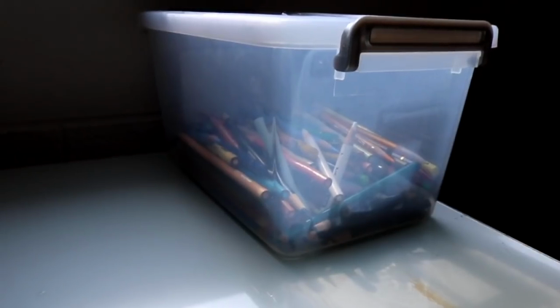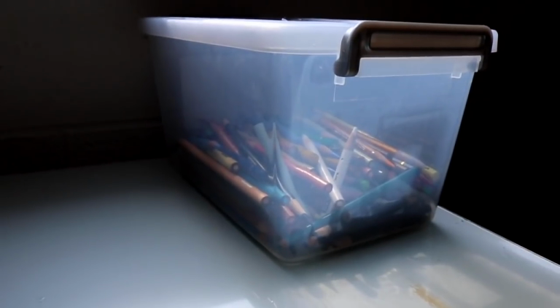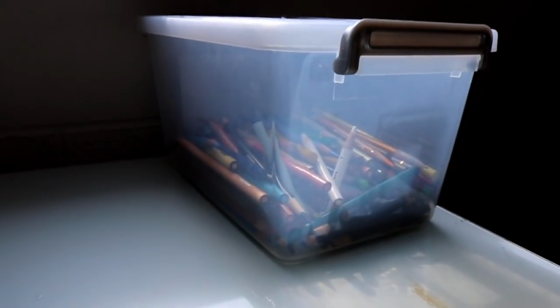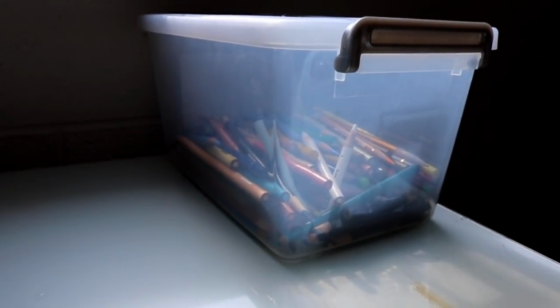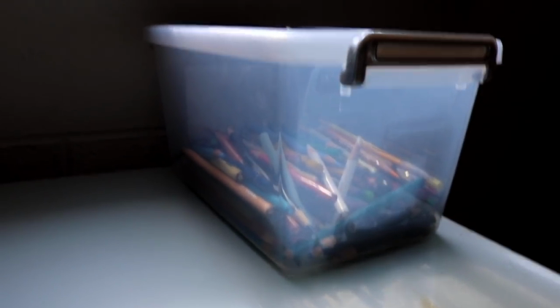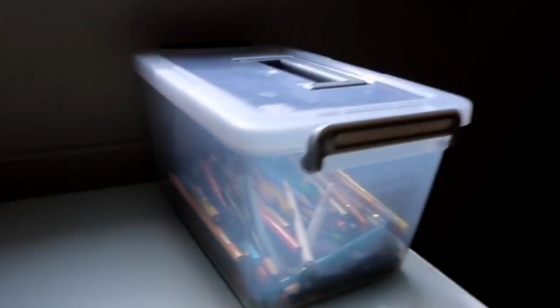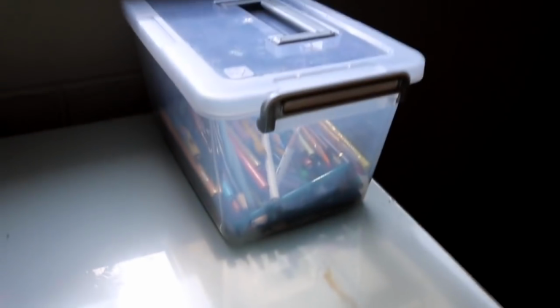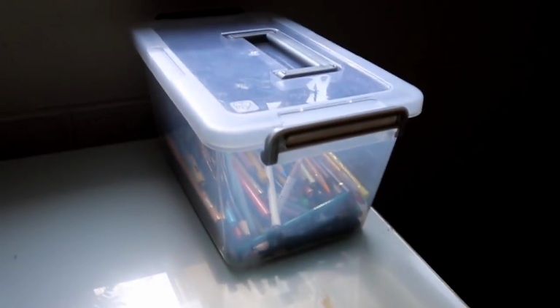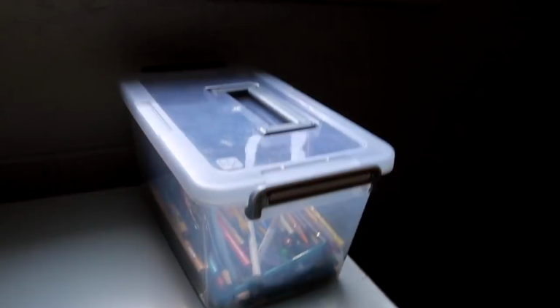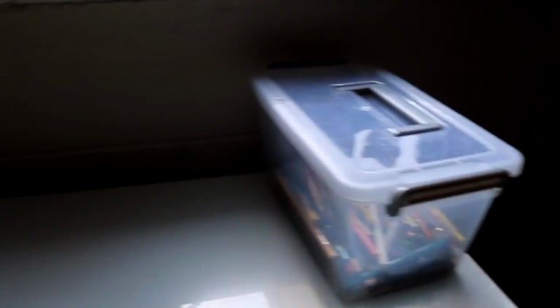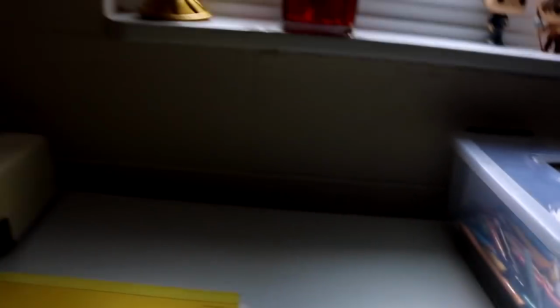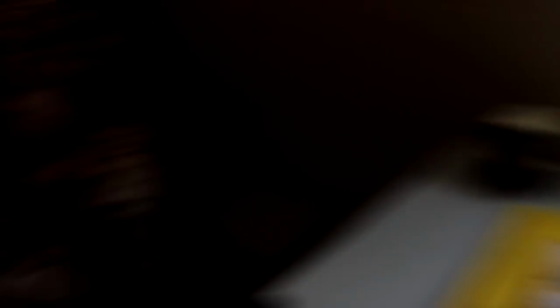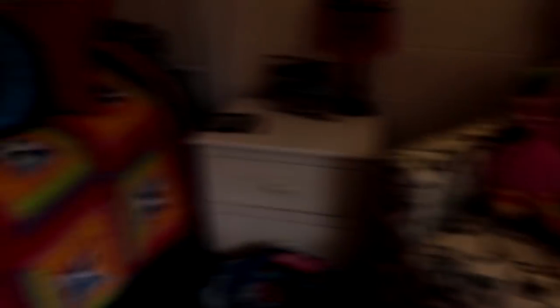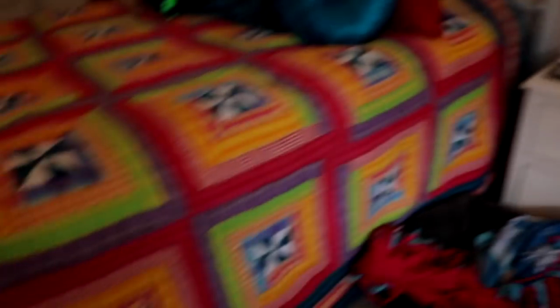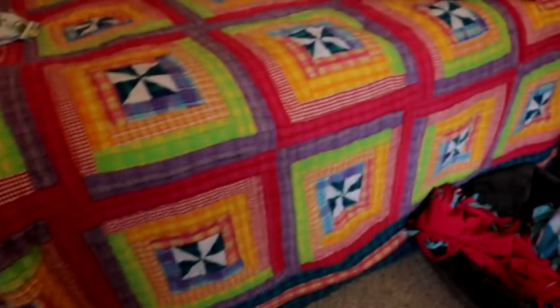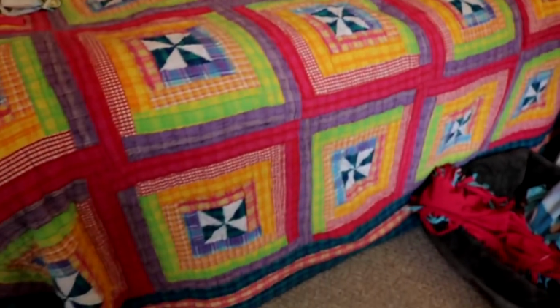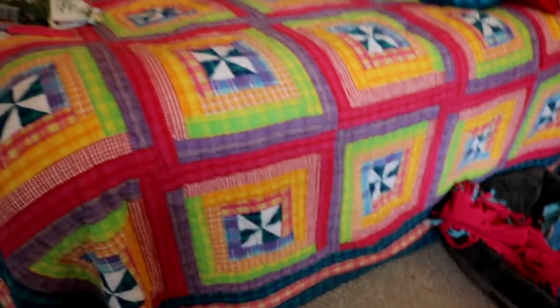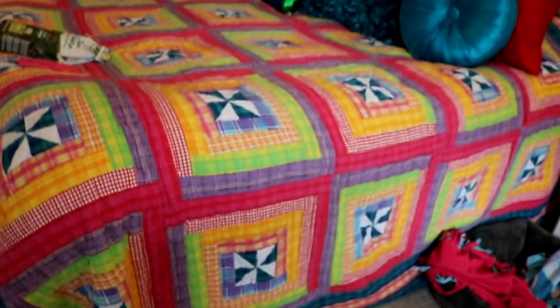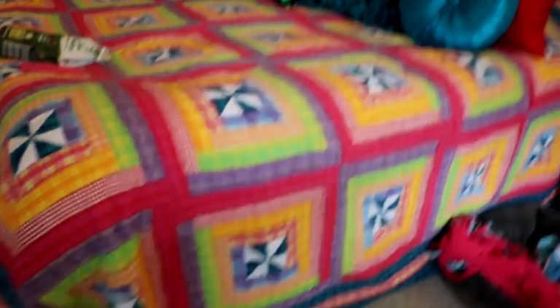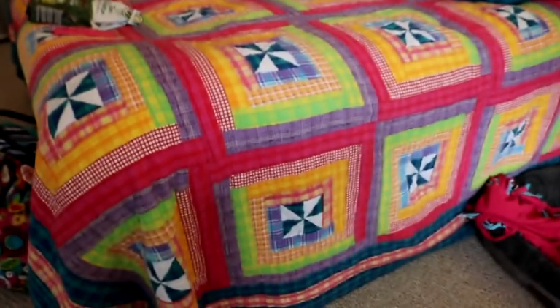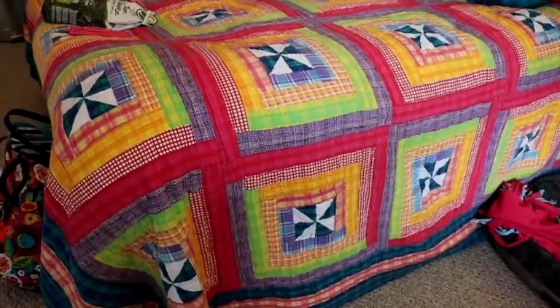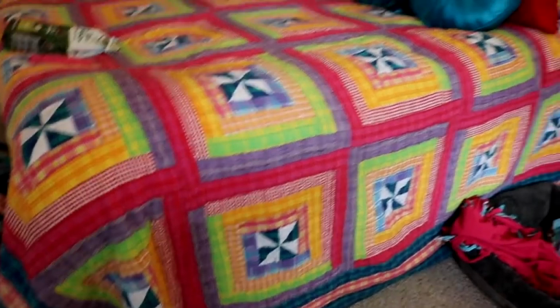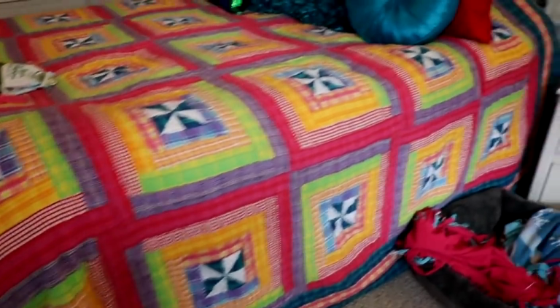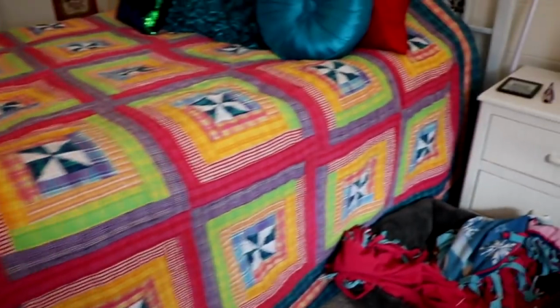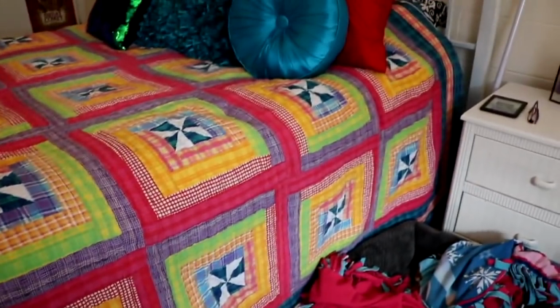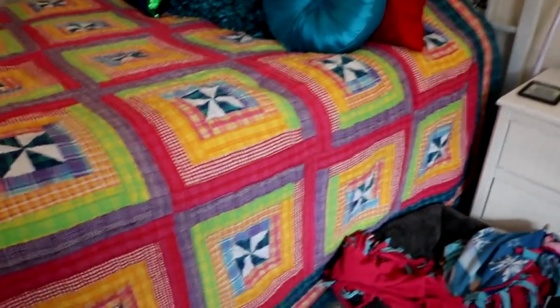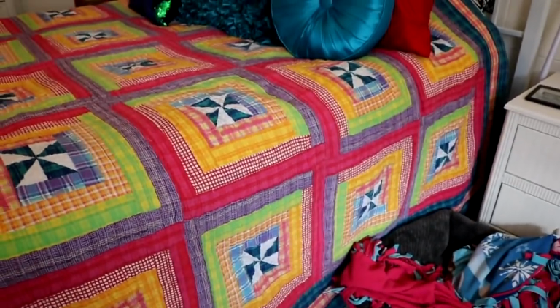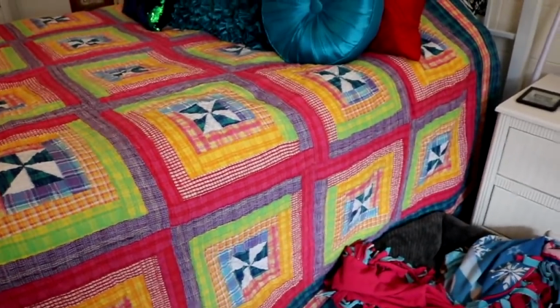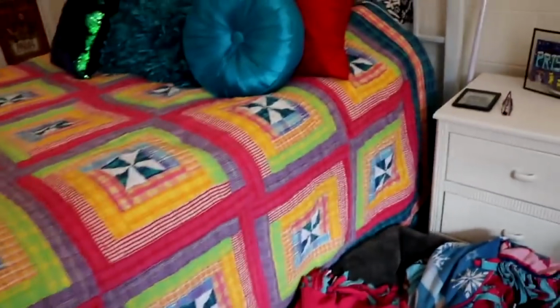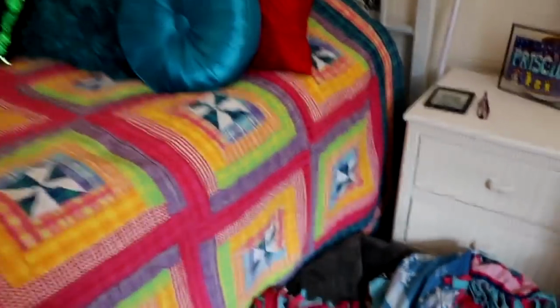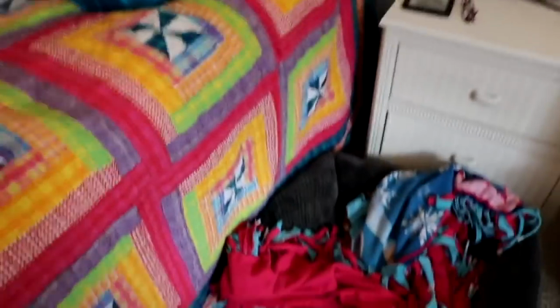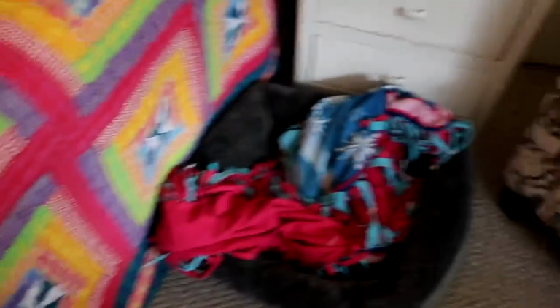I keep all my Prismacolor pencils in this box. Under my bed there are a bunch of storage units with cubby holes, and that's where I store most of my art supplies — more paper and more colored pencils.